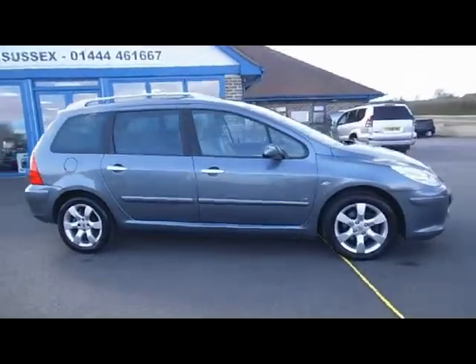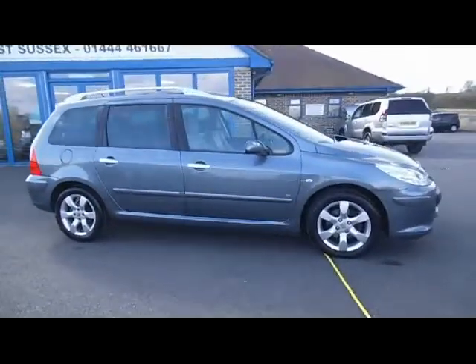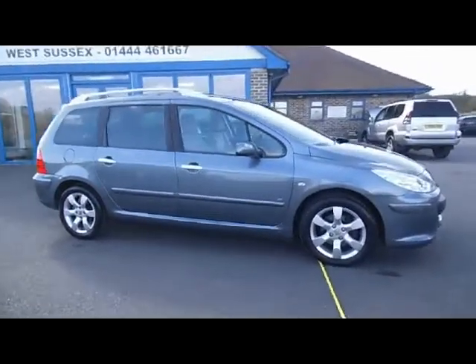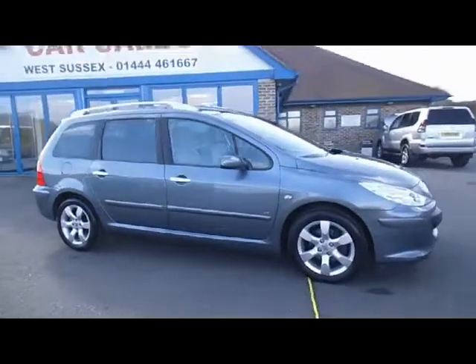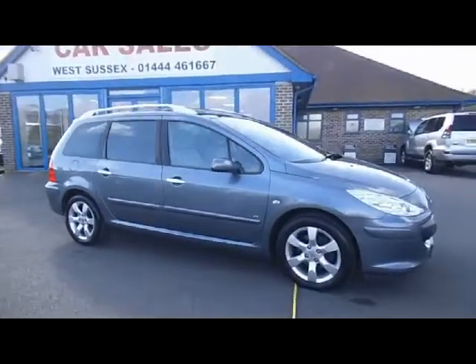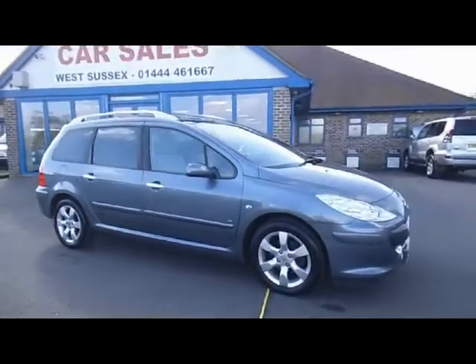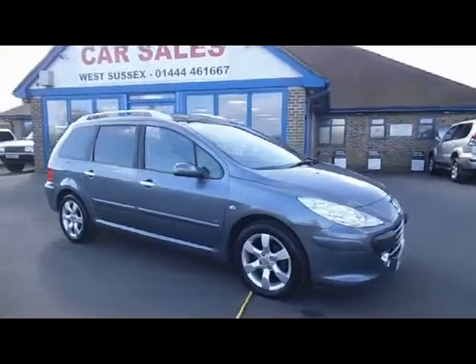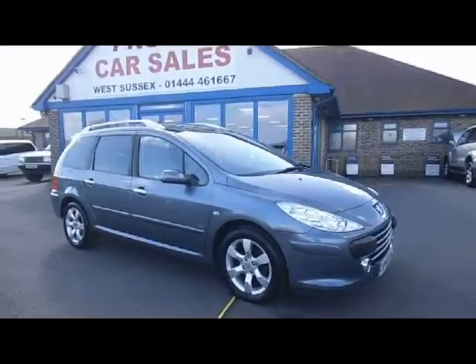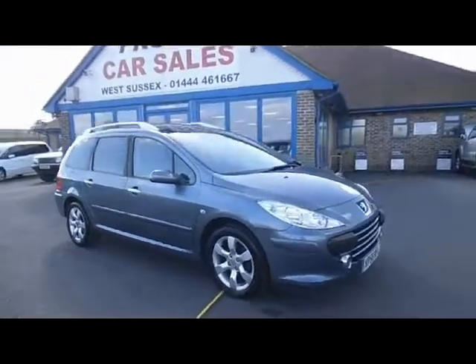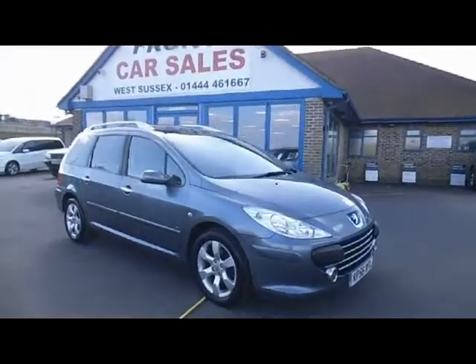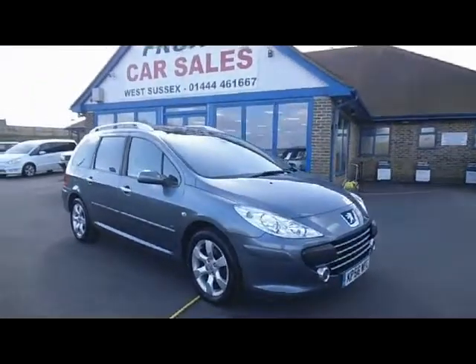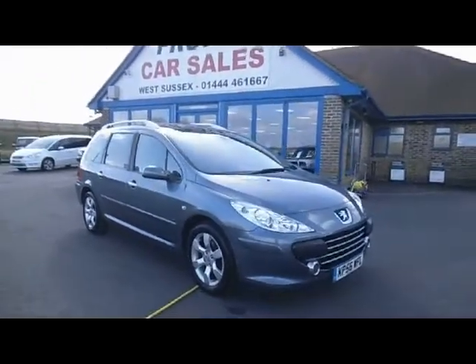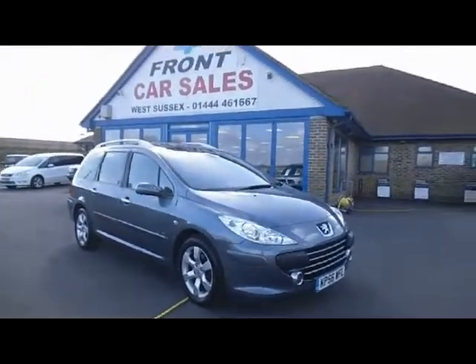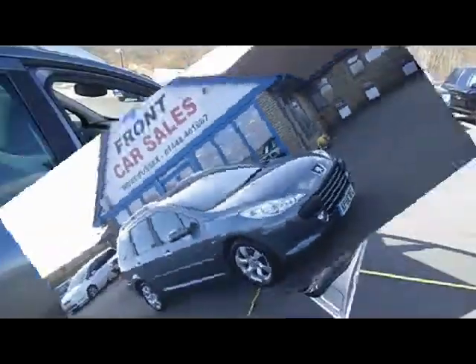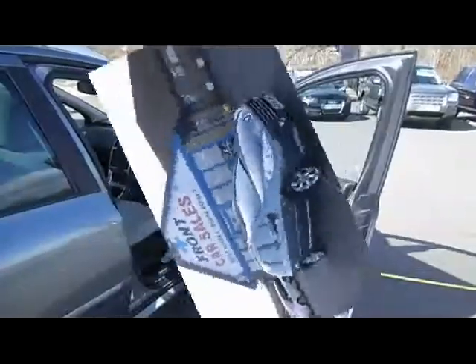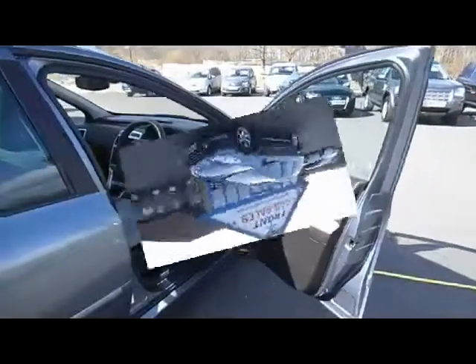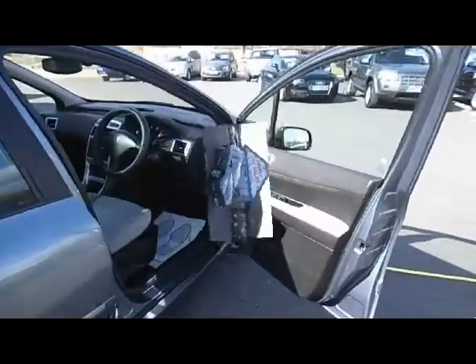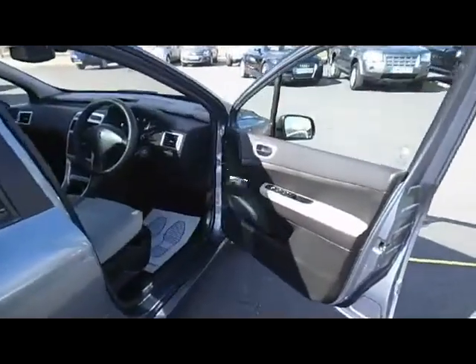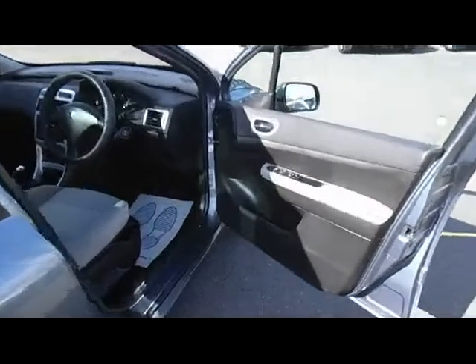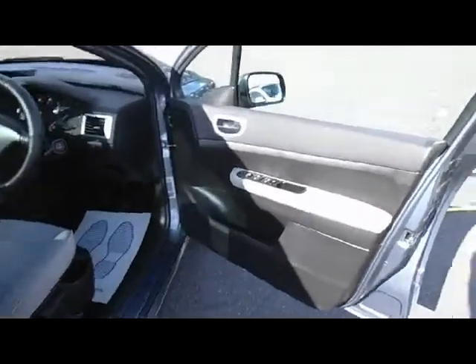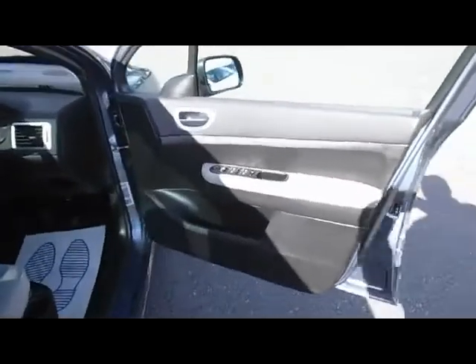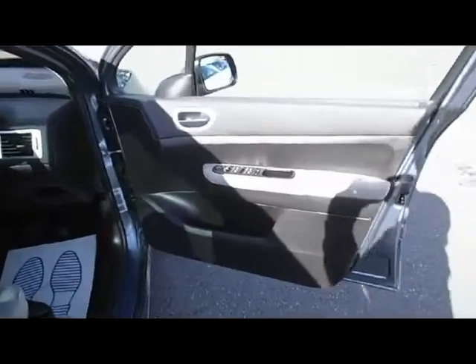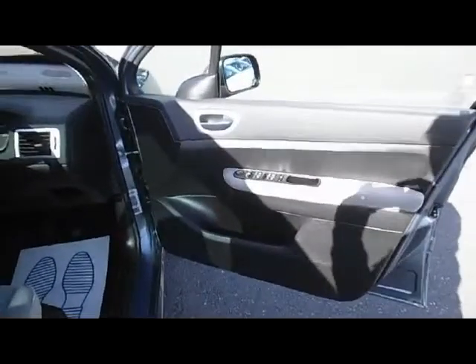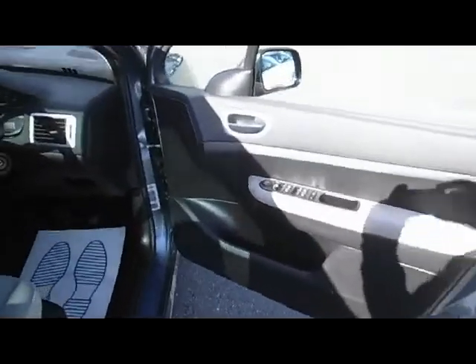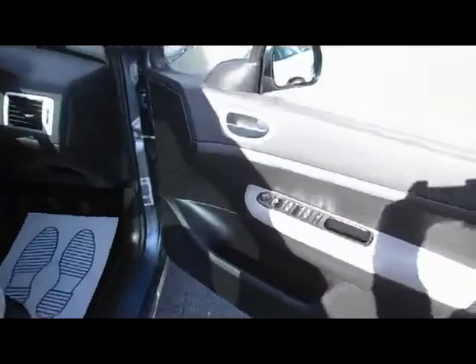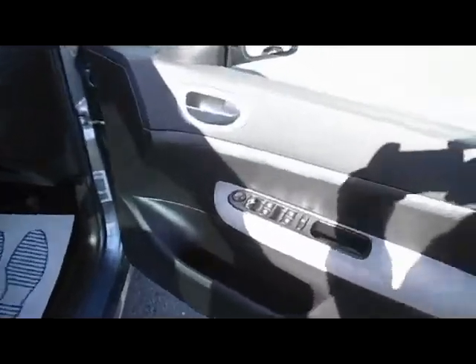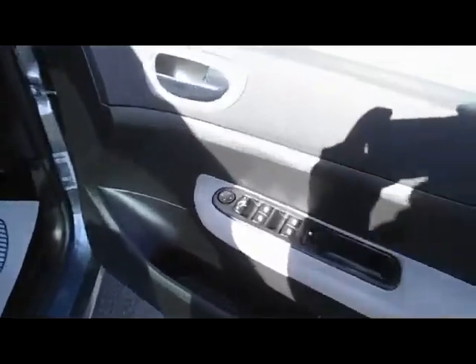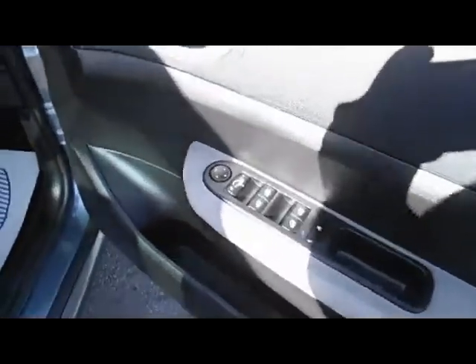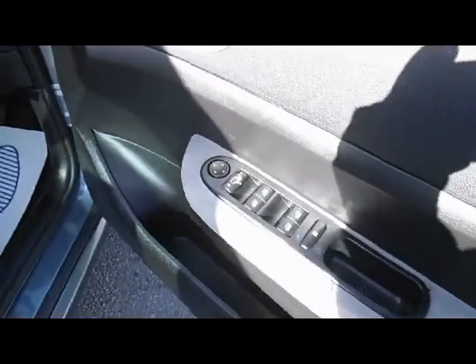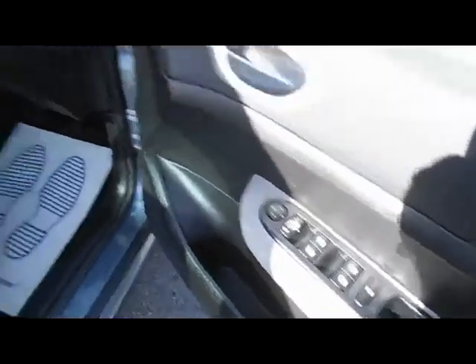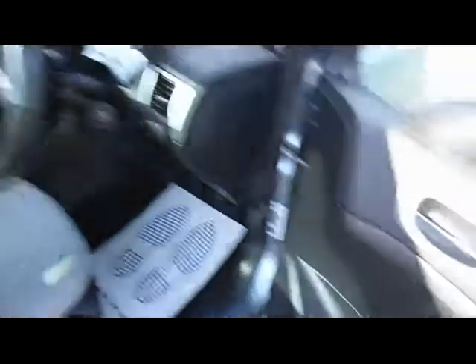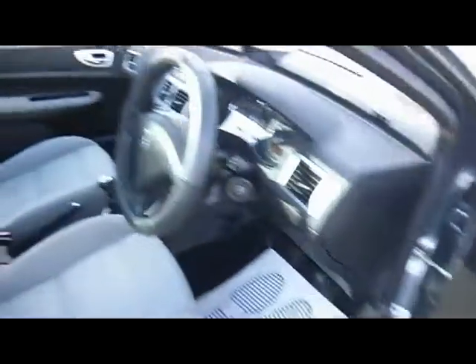It's done 136,000 miles. Let's go and have a look inside the car and check out the specification. Inside the car we've got electric windows all round, and electrically operated and heated door mirrors as well.